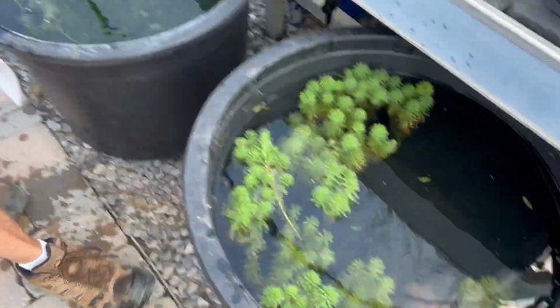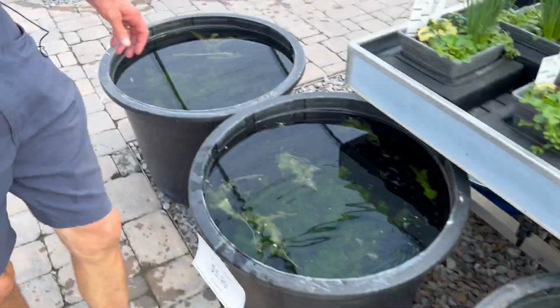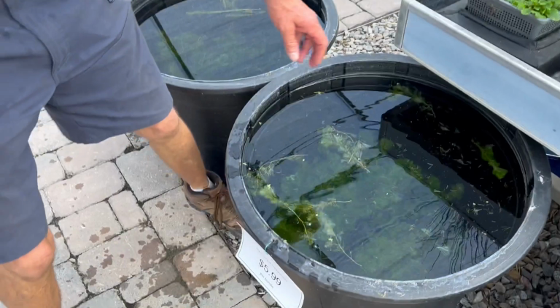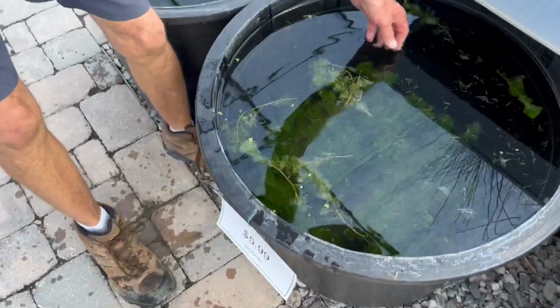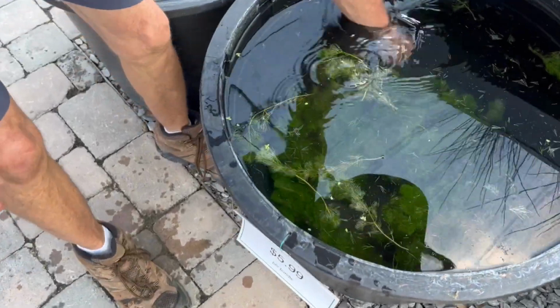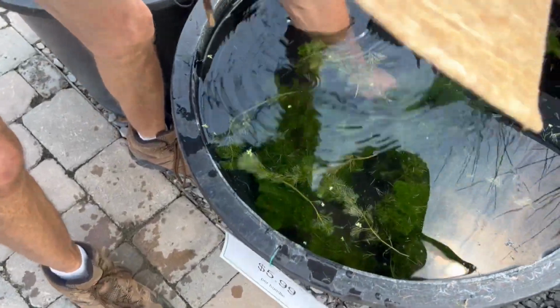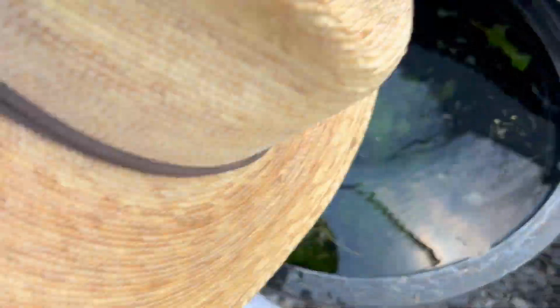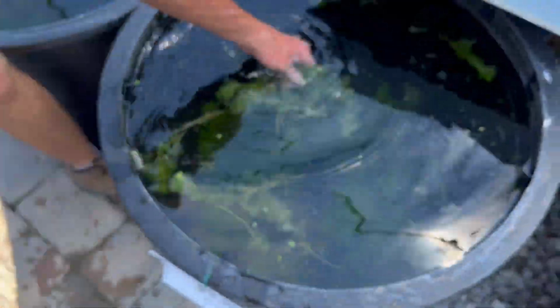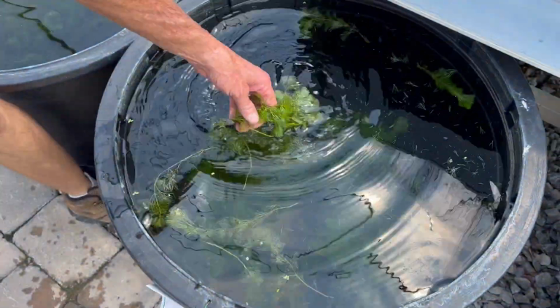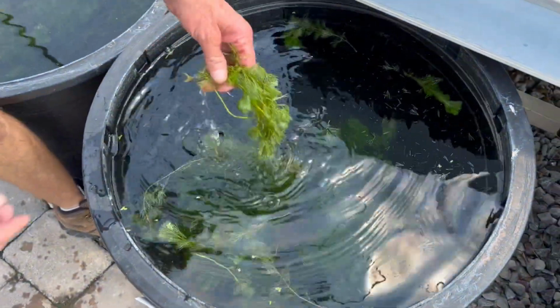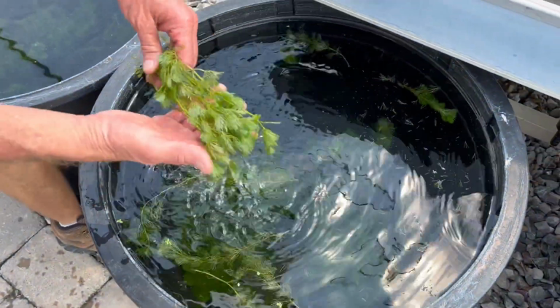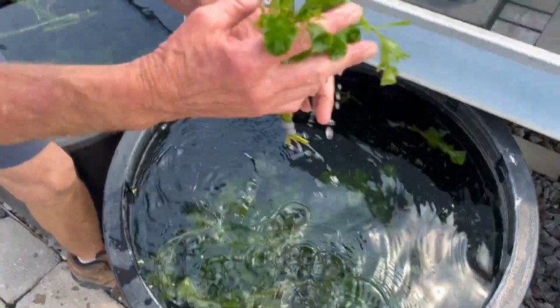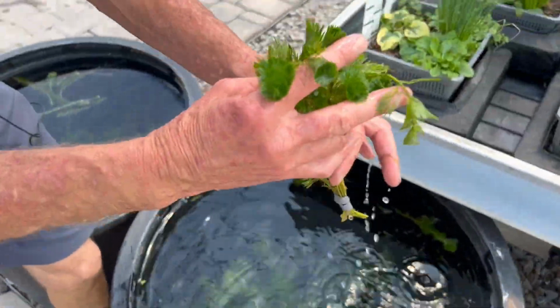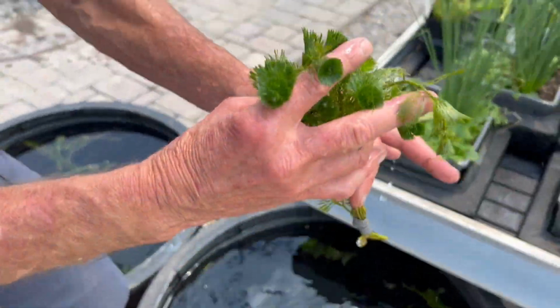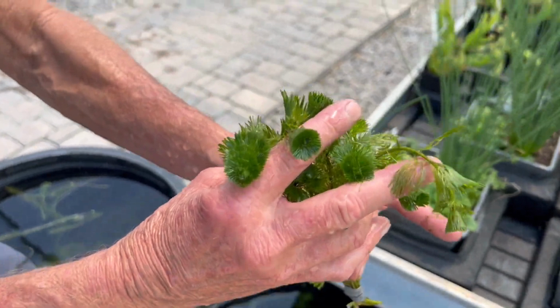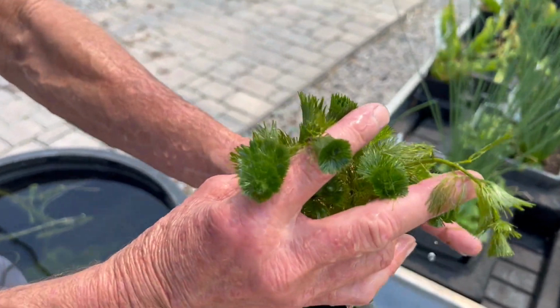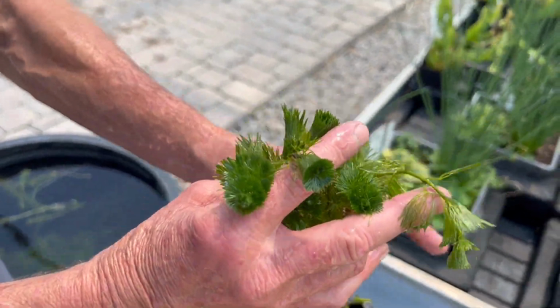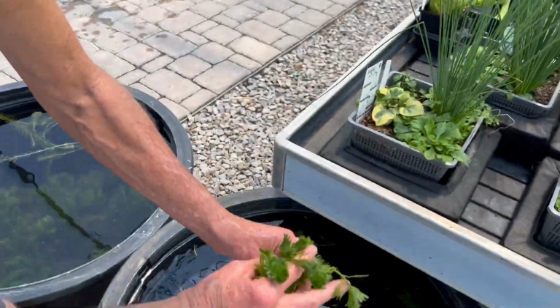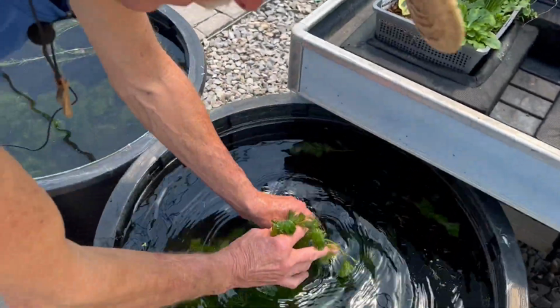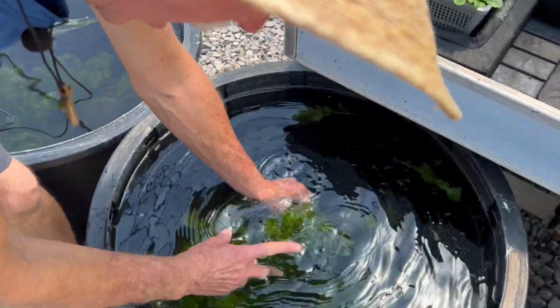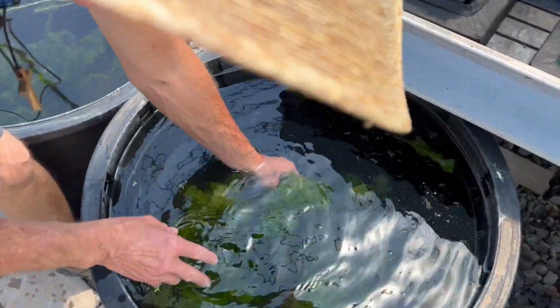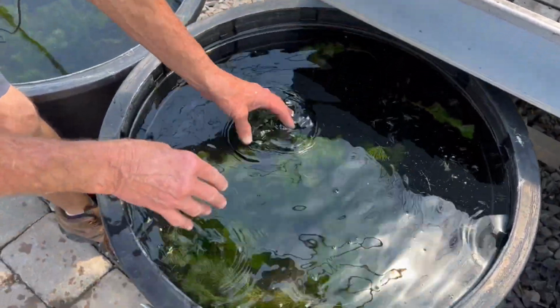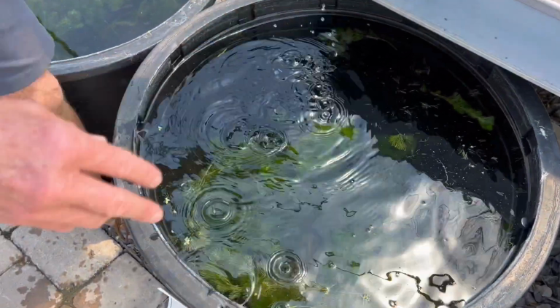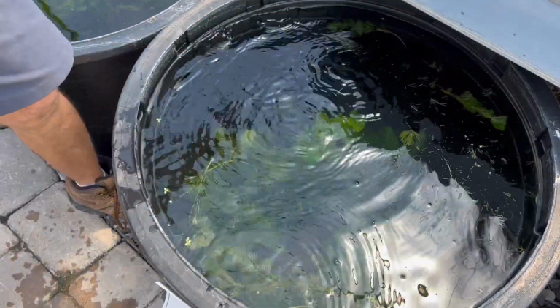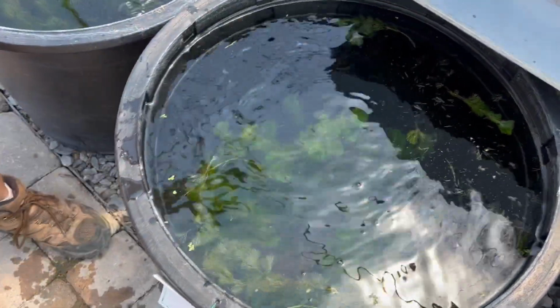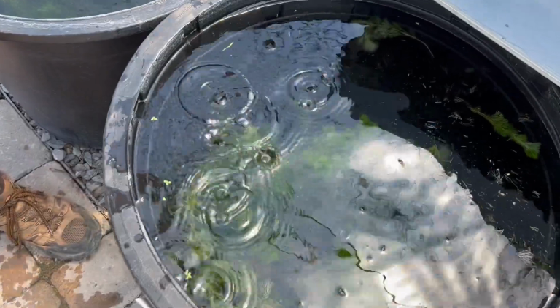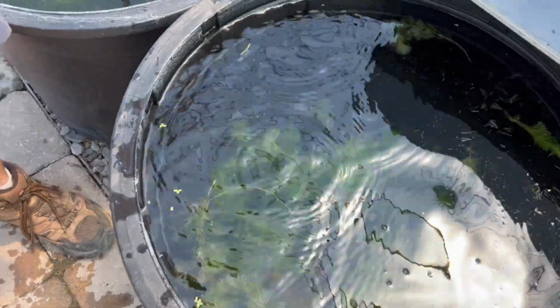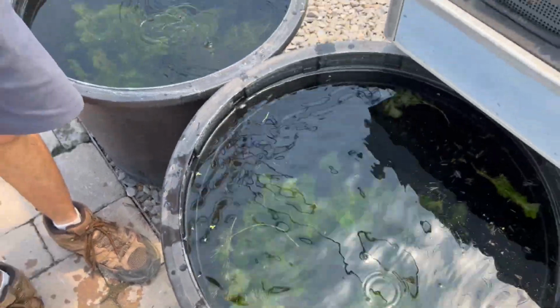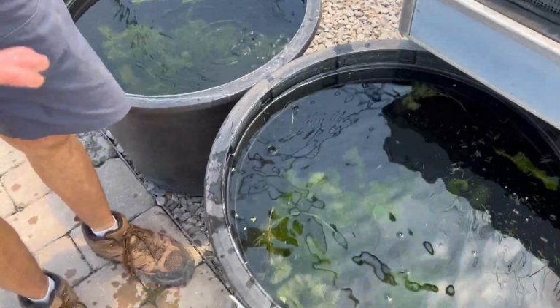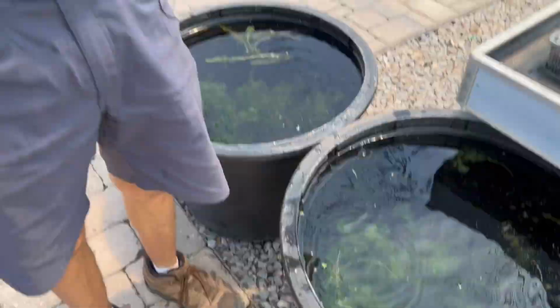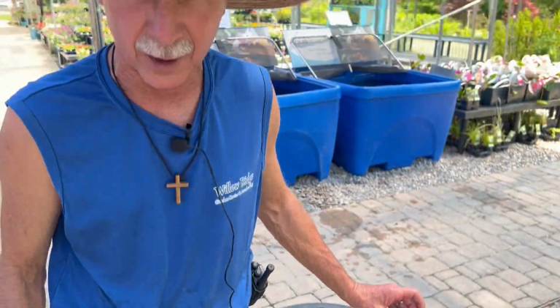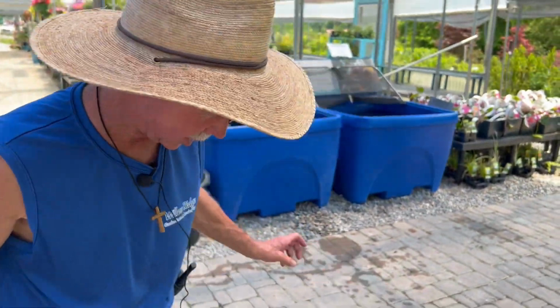The next thing we're going to be talking about is Cabomba. Cabomba floats beneath the surface and it provides oxygen for your fish. Also the fish like to swim in and around it. It's like a jungle for your fish.